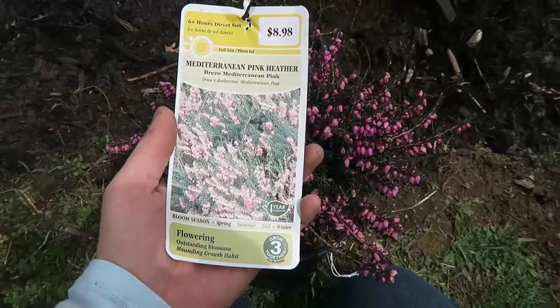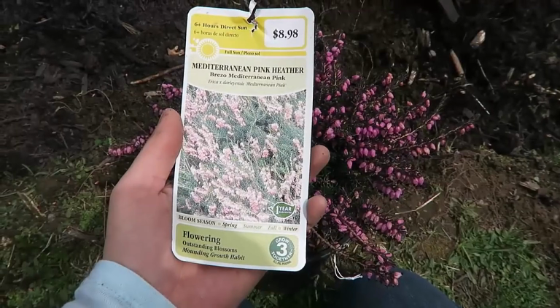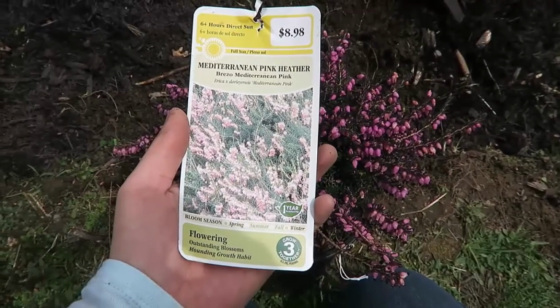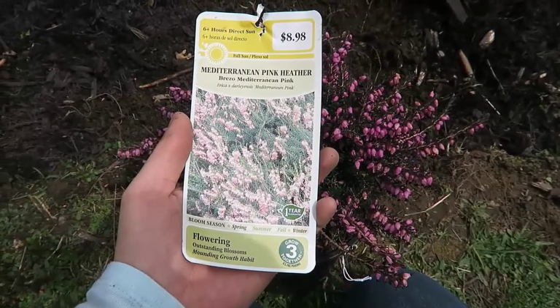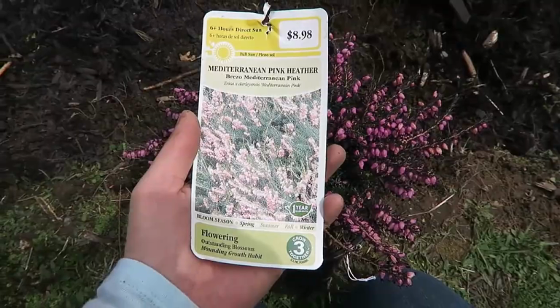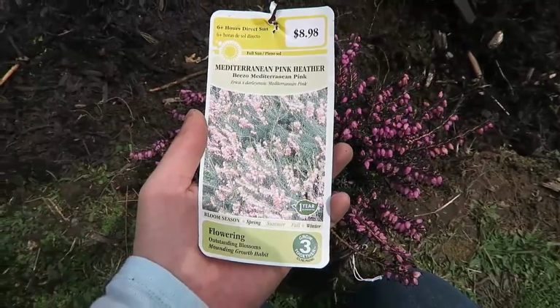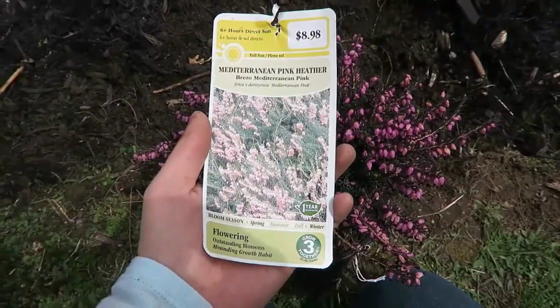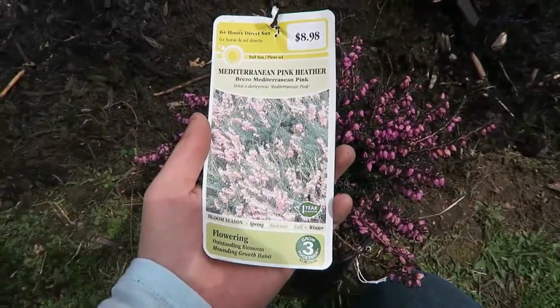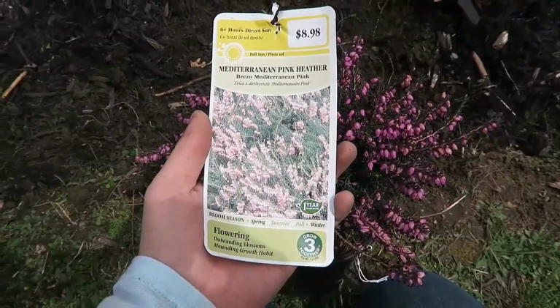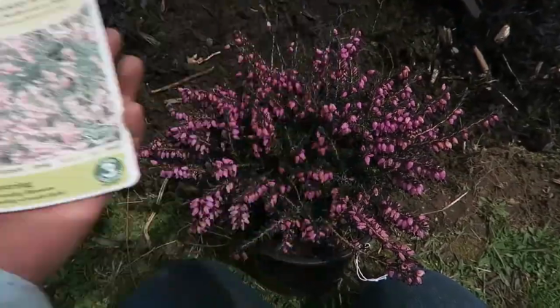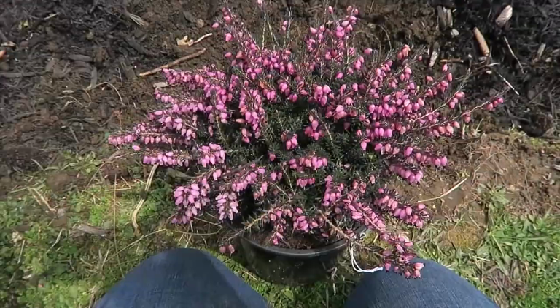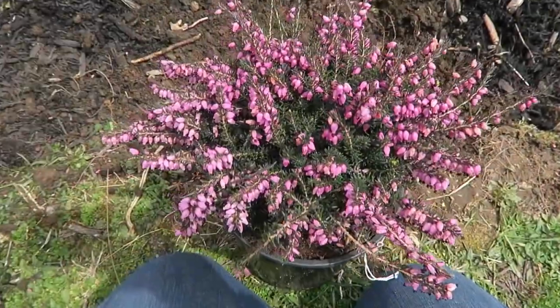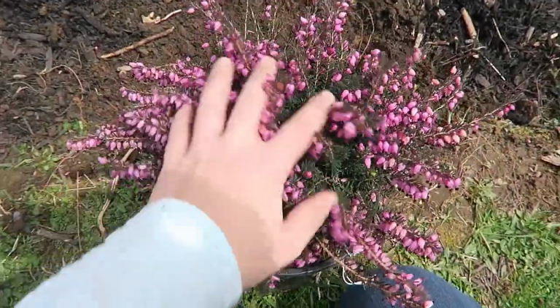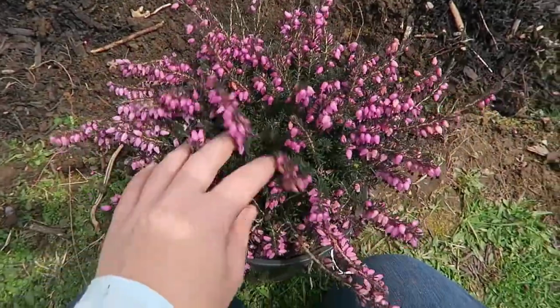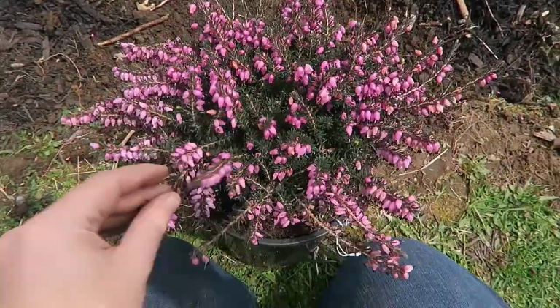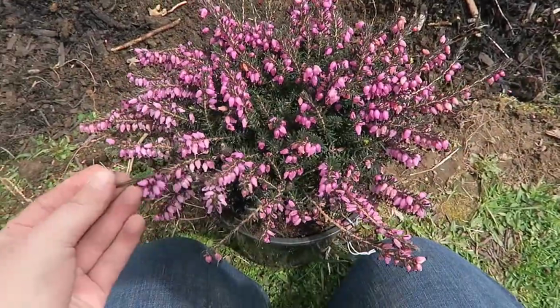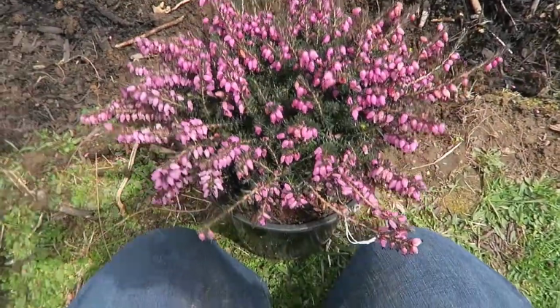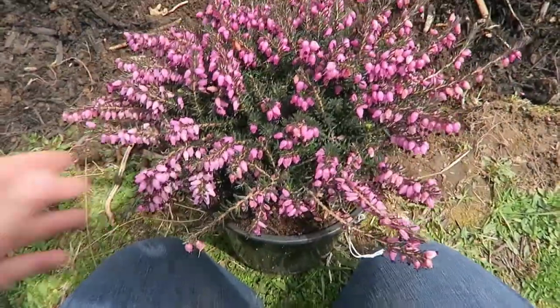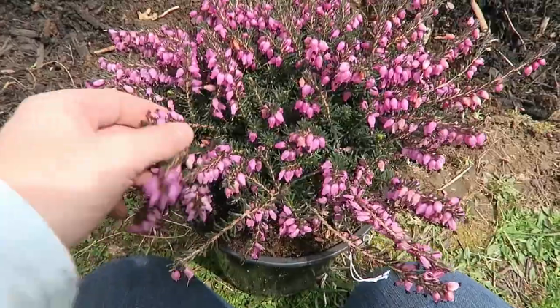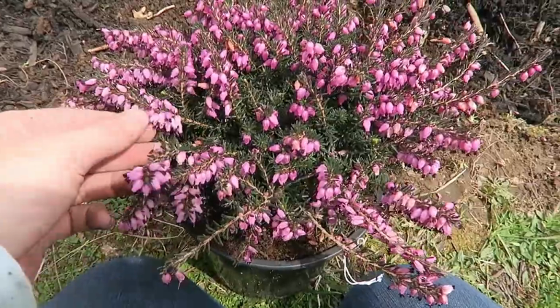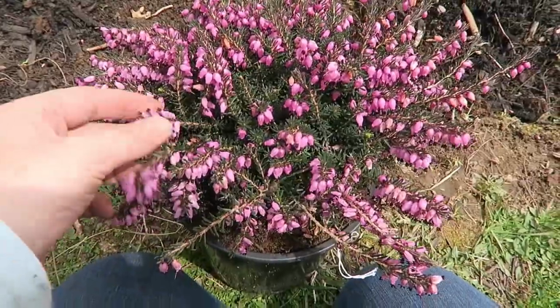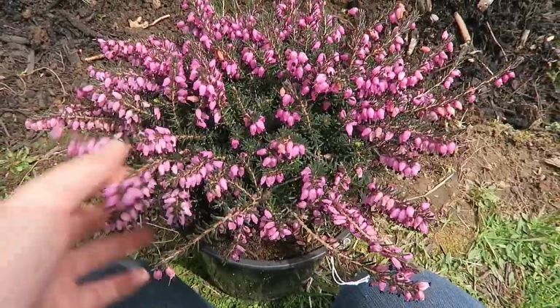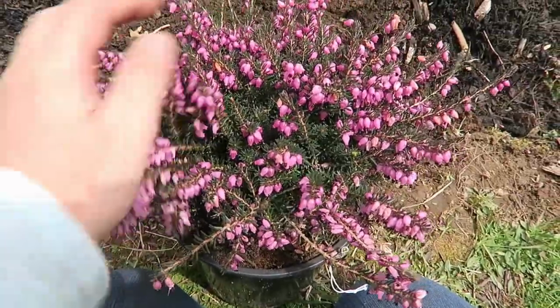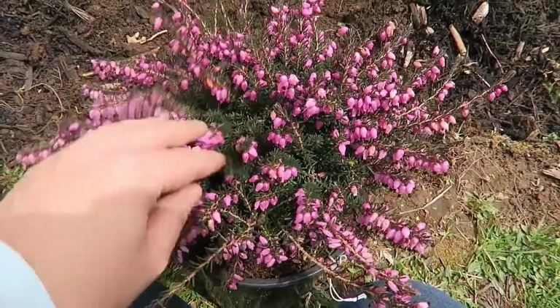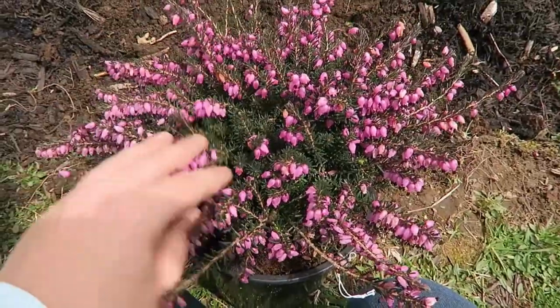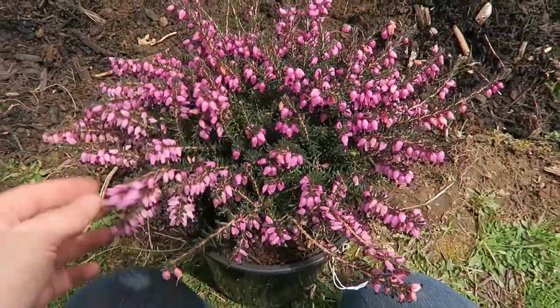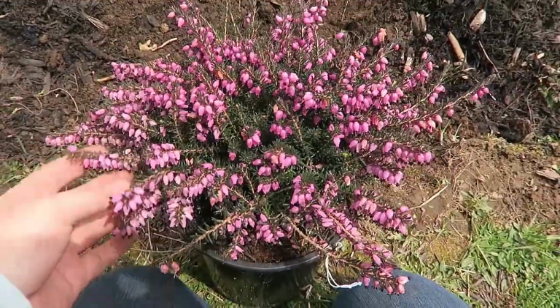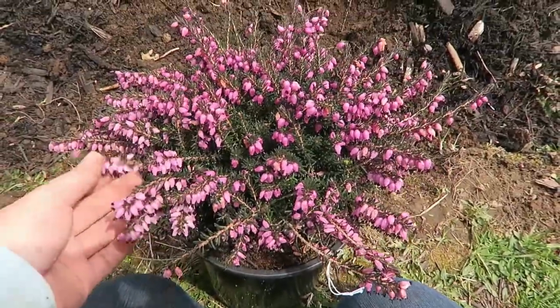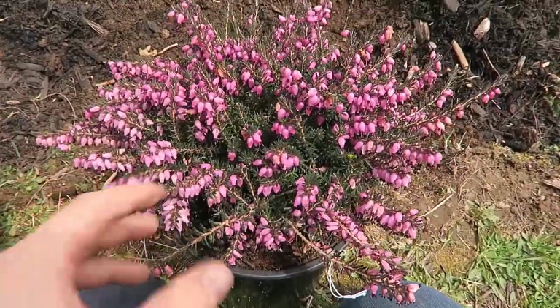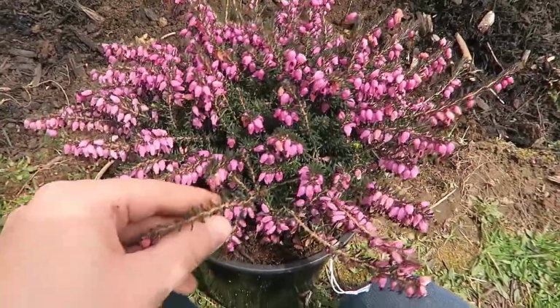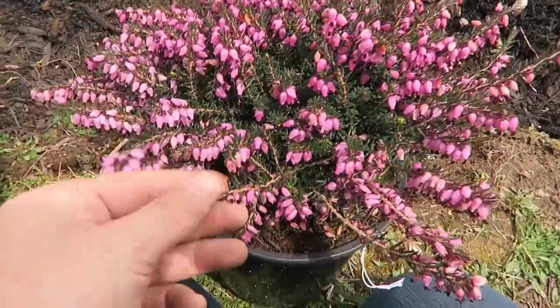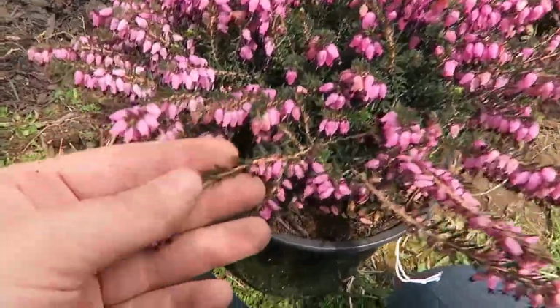Mediterranean Pink Heather — I got this for four dollars at Lowe's. These are really pretty. They're dry already but I like the leaves underneath too.